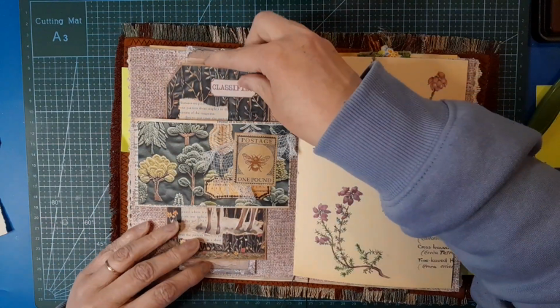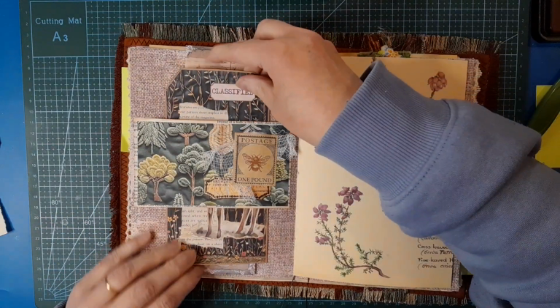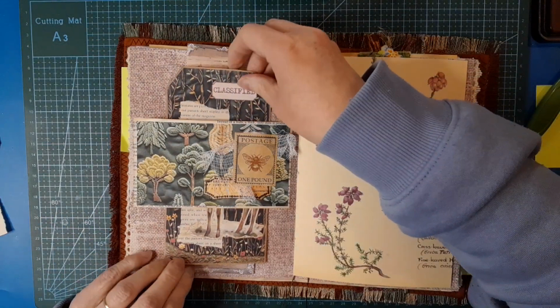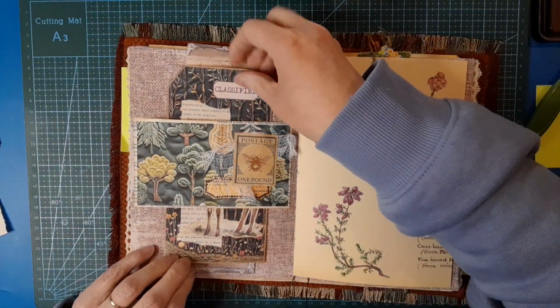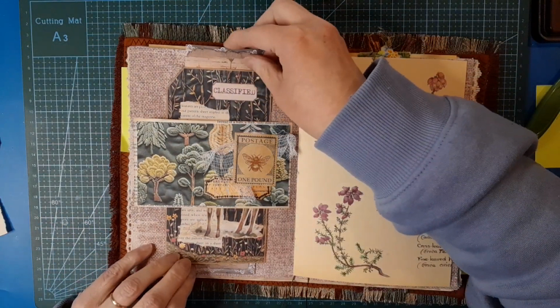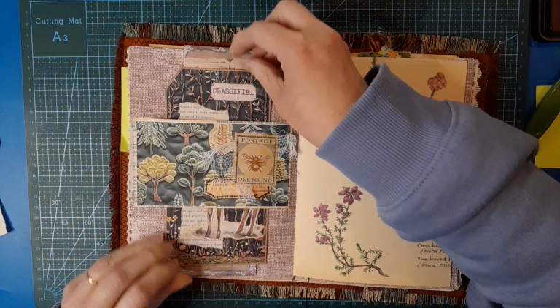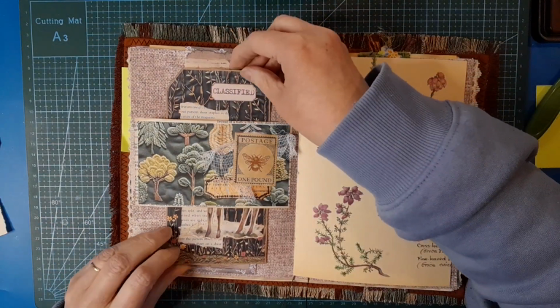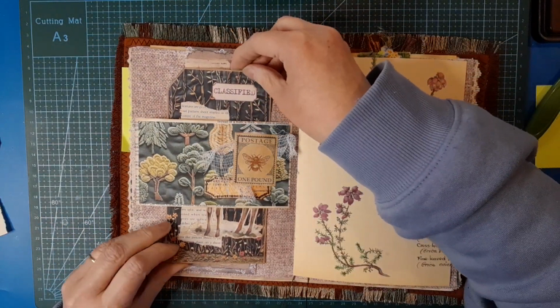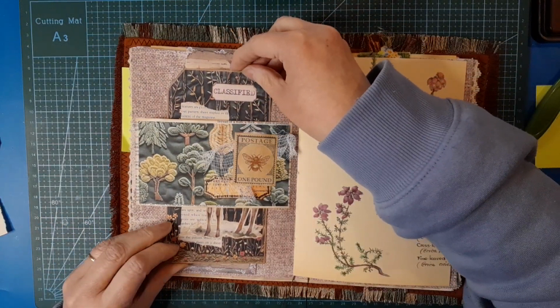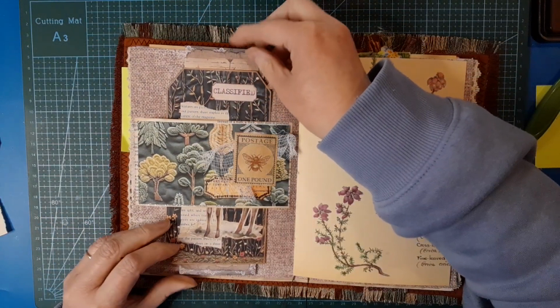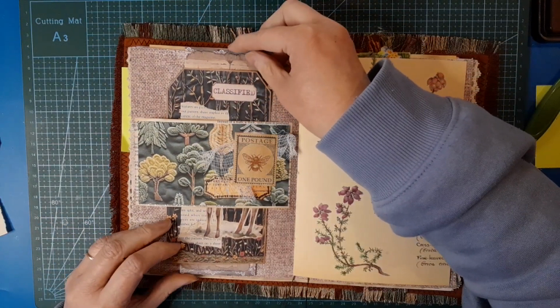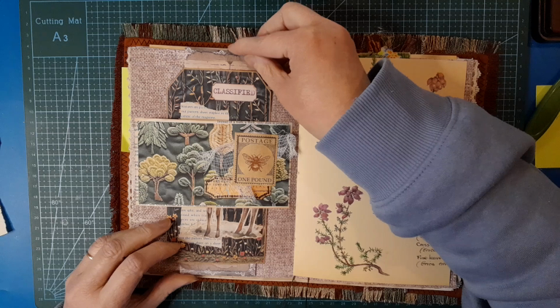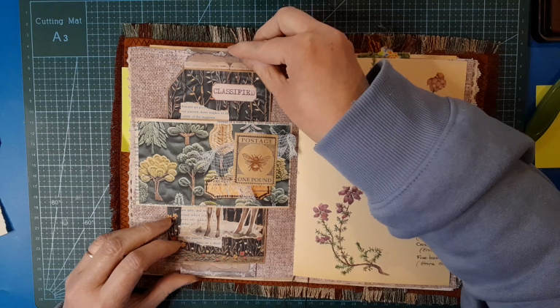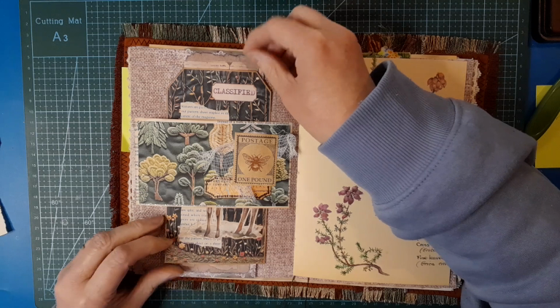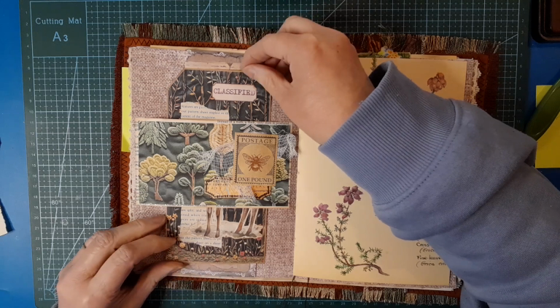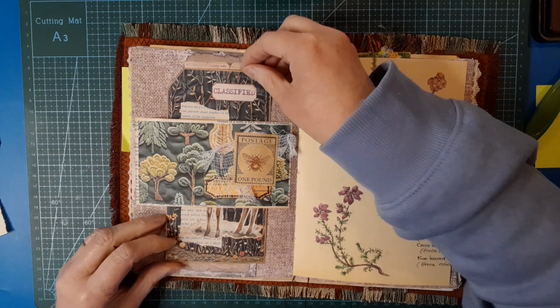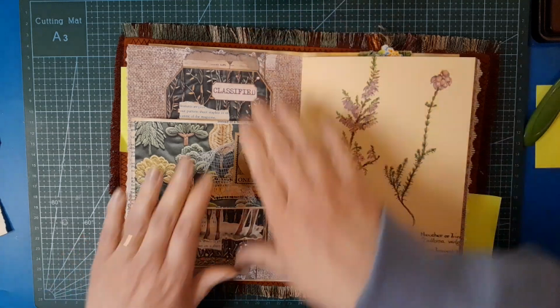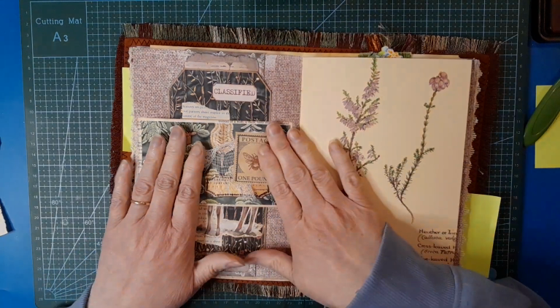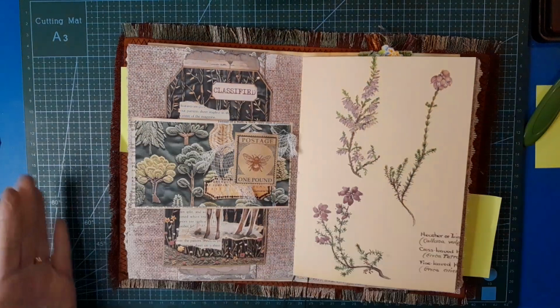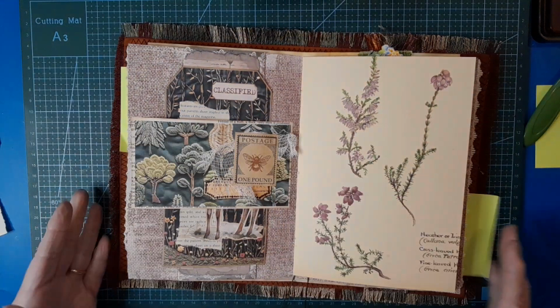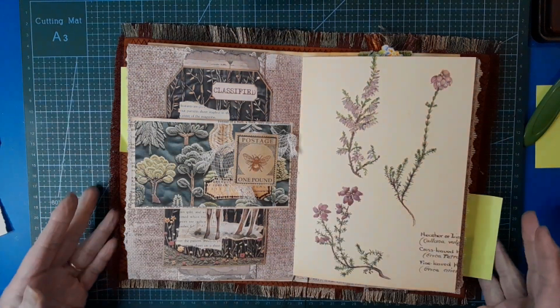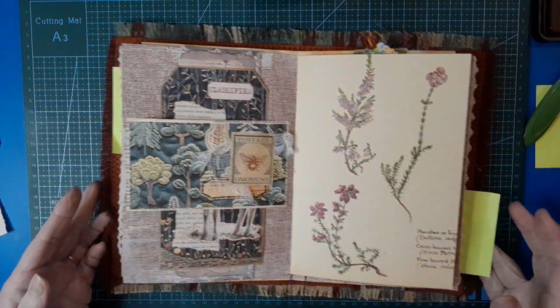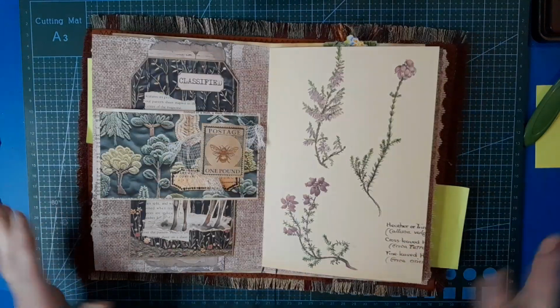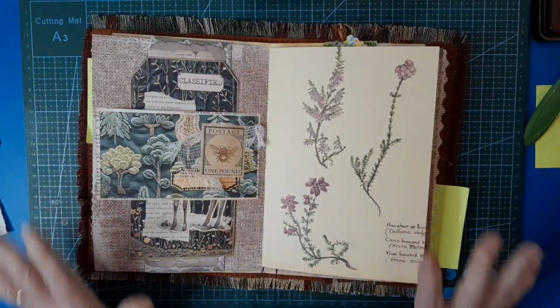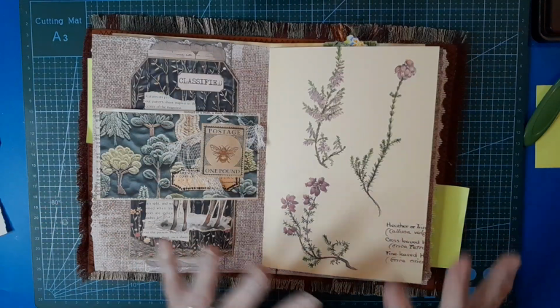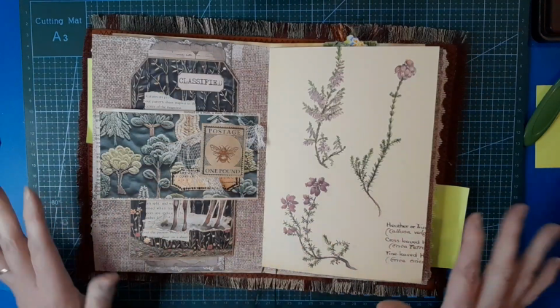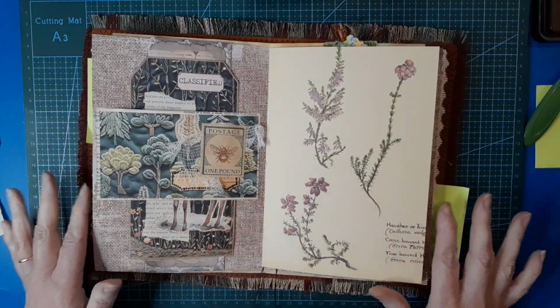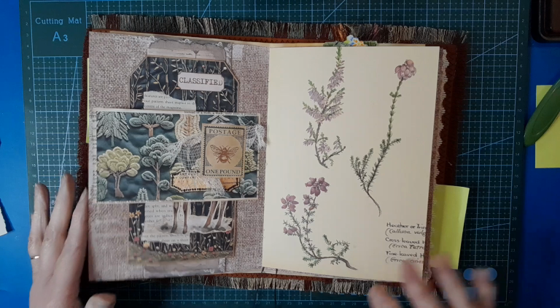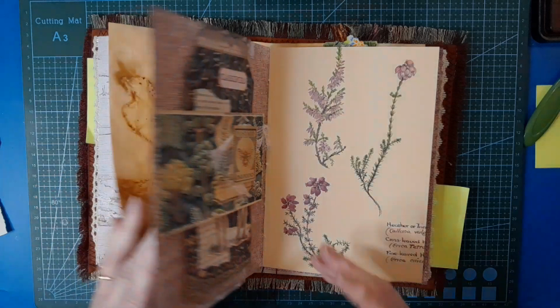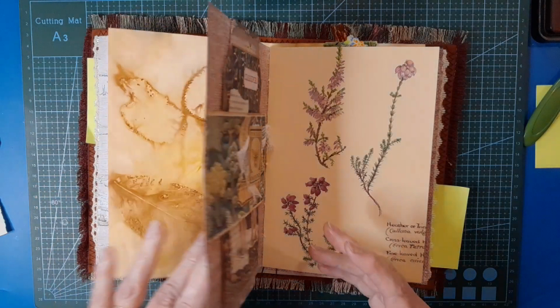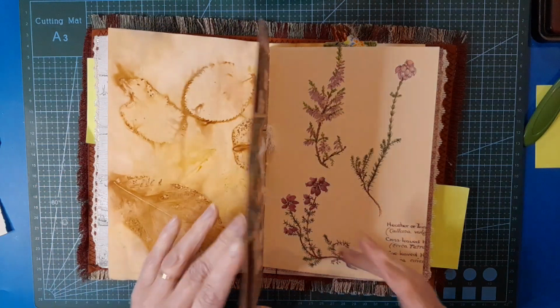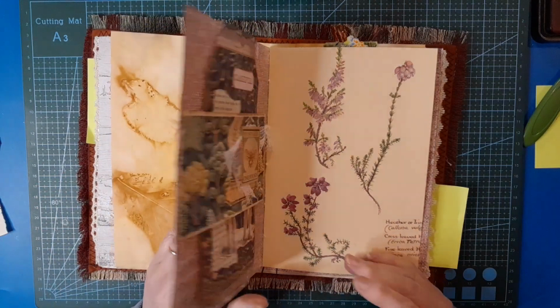And in she goes - or he, that's a he. That page is done - so we've got two pages complete. I think that is a win-win!